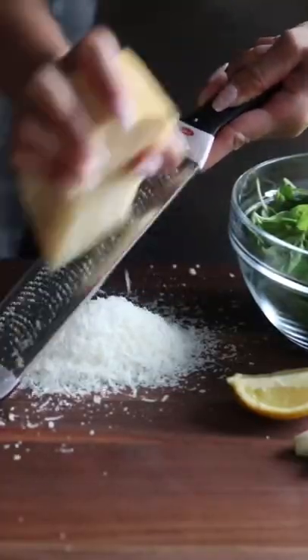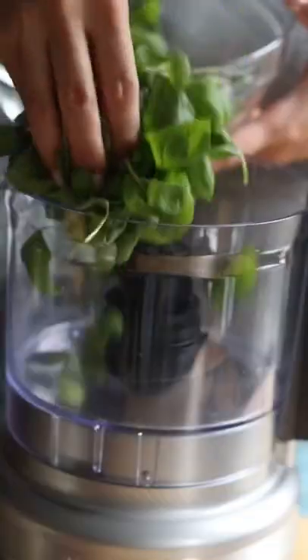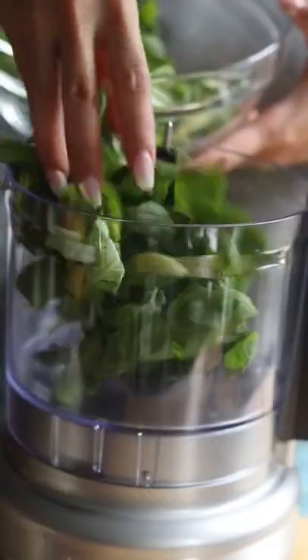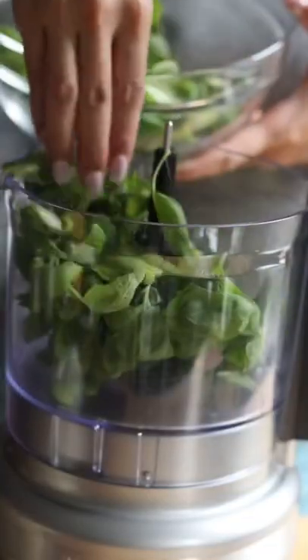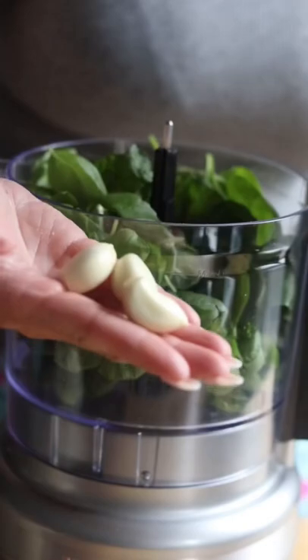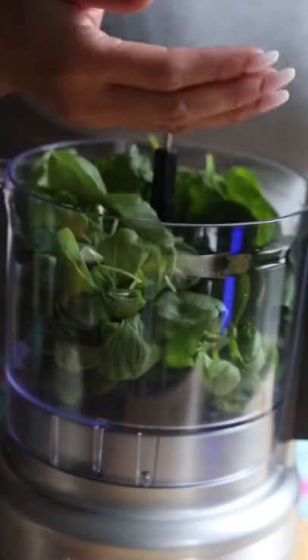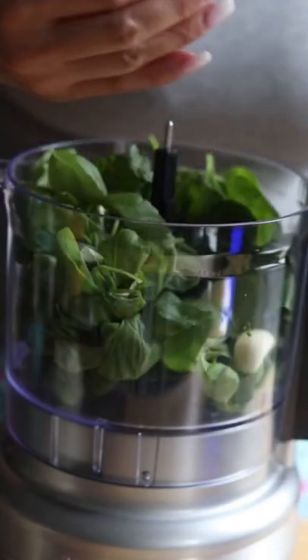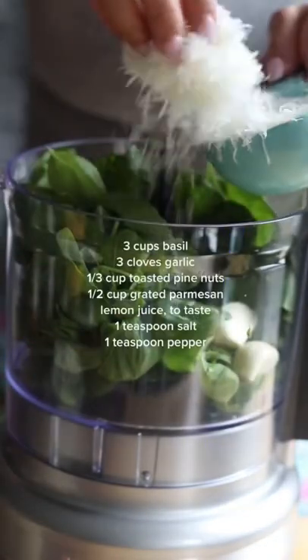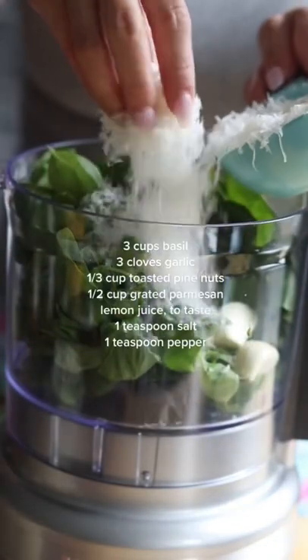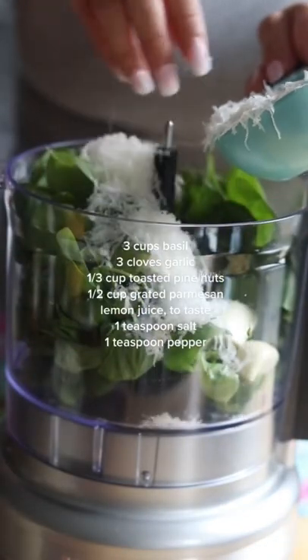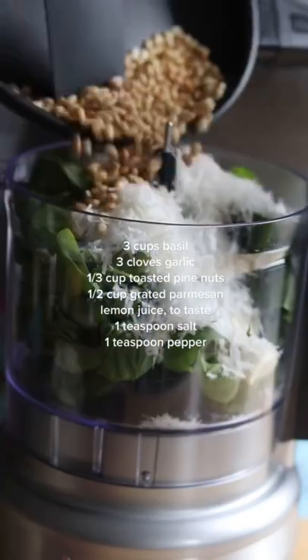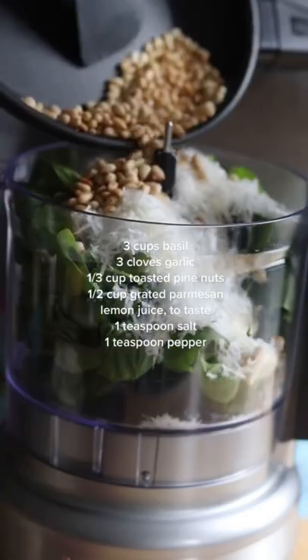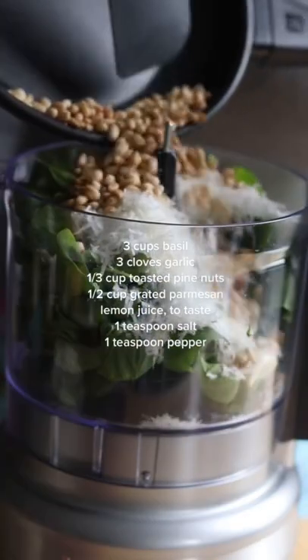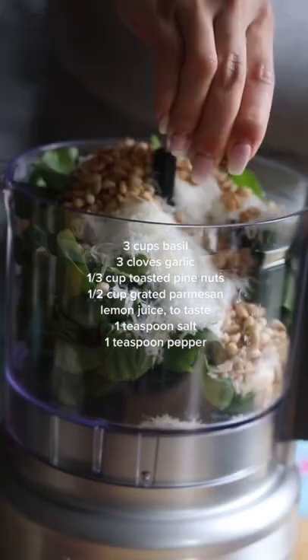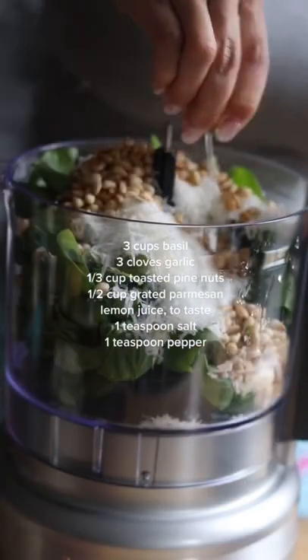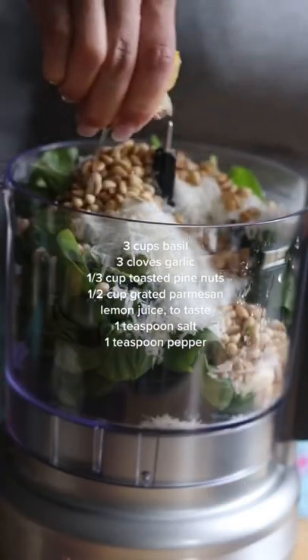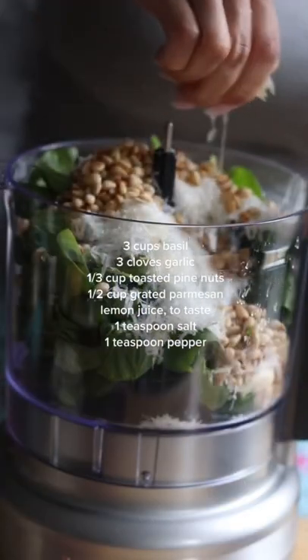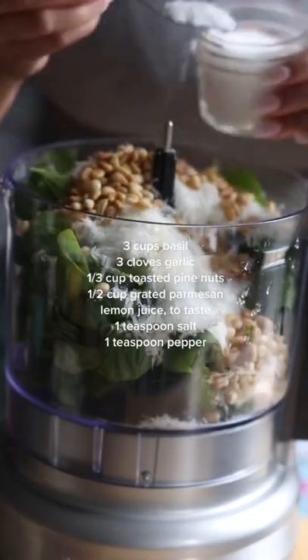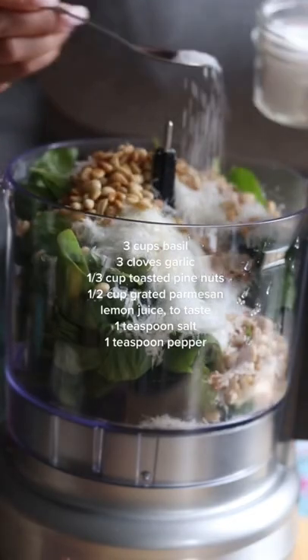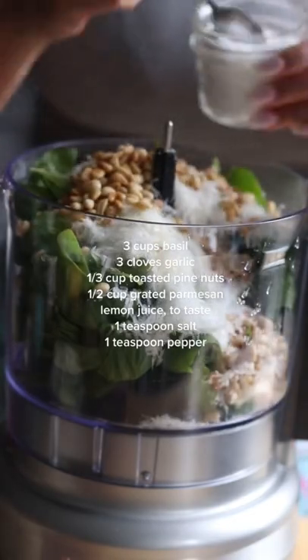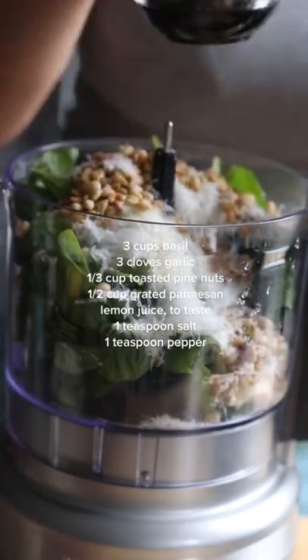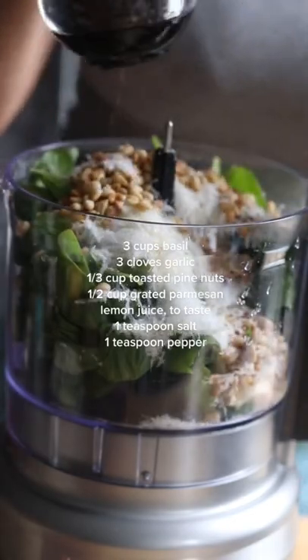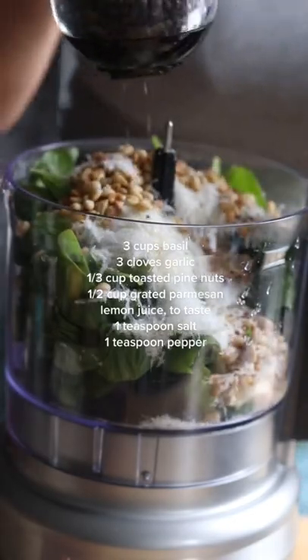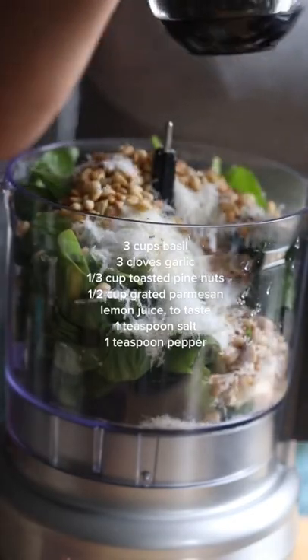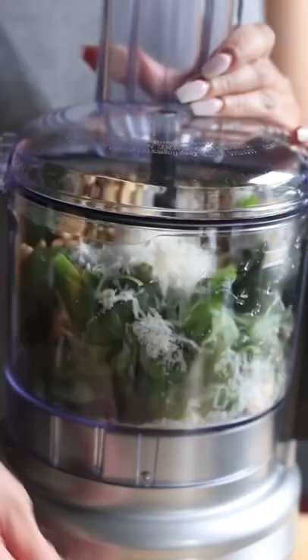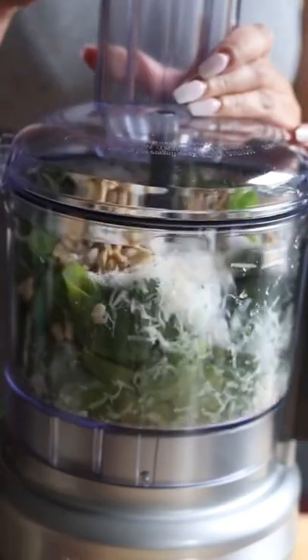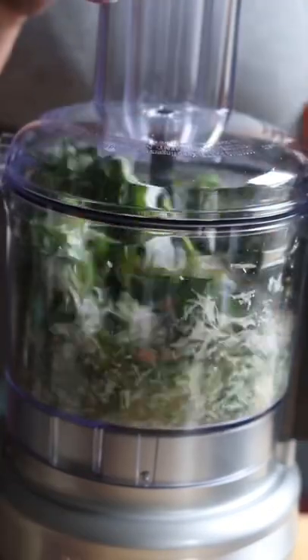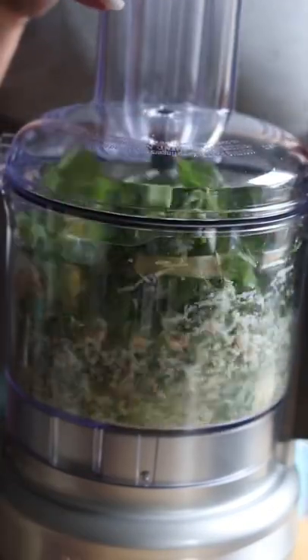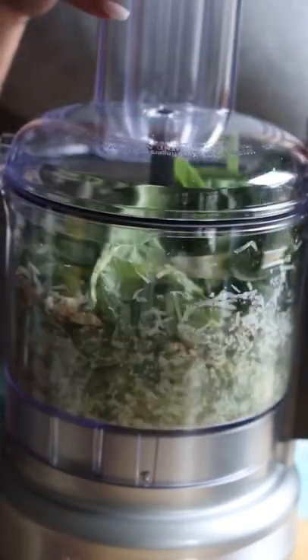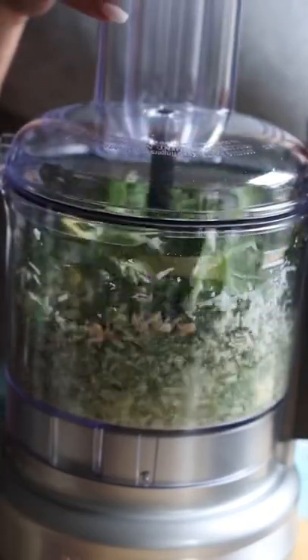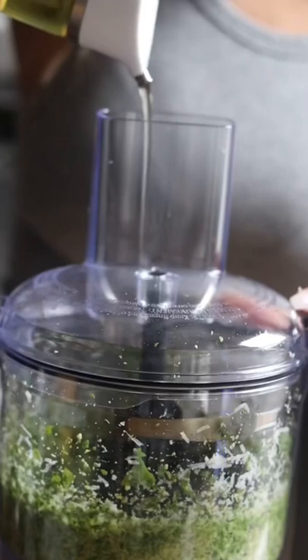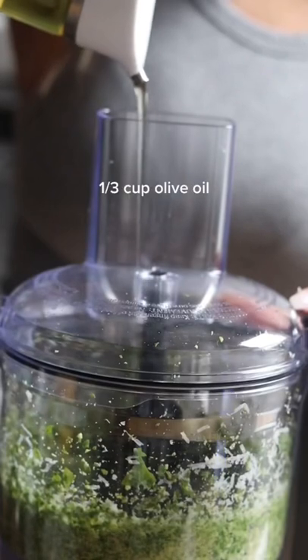Then grate some Parmesan. Into a food processor, add the ingredients for the pesto. I'm using all basil, but feel free to mix and match other herbs and greens. After about 30 seconds and with it still processing, add your olive oil.